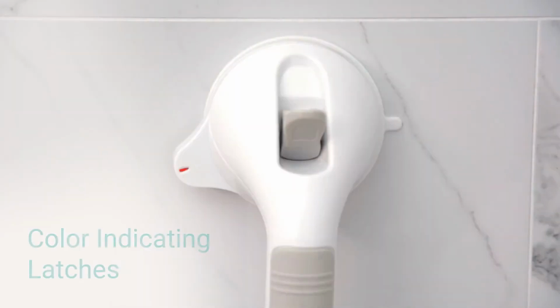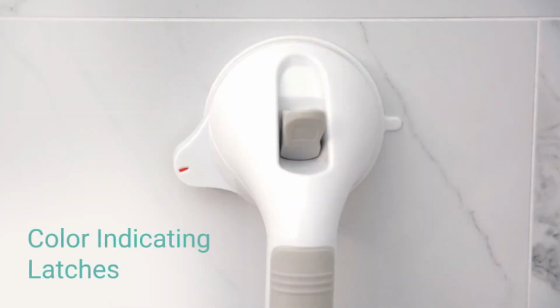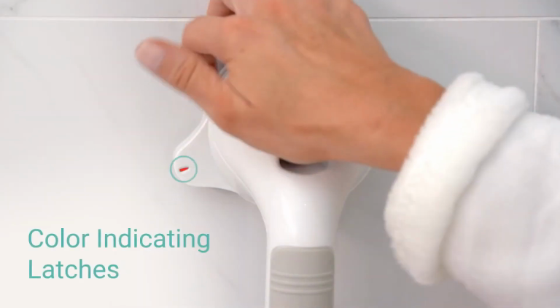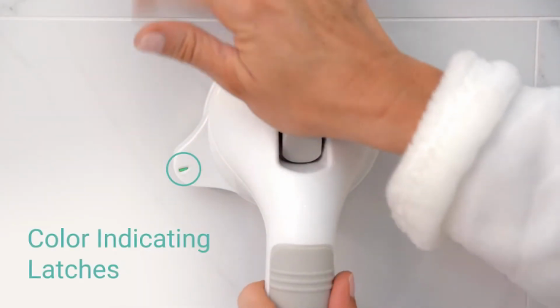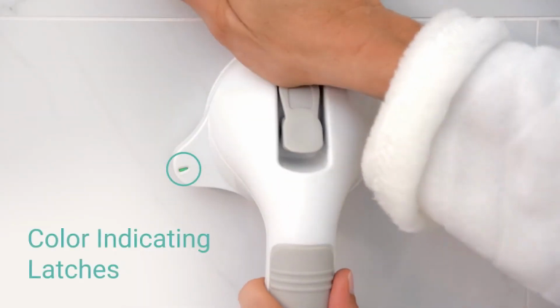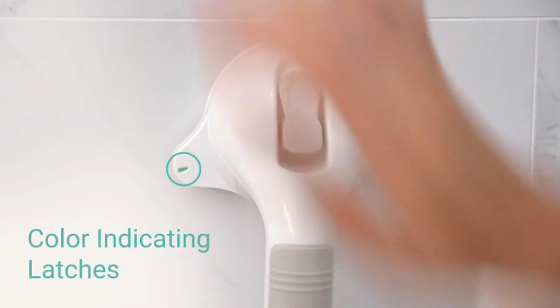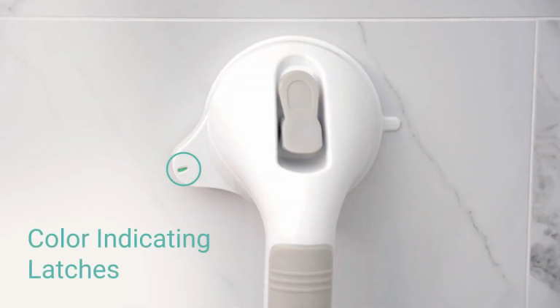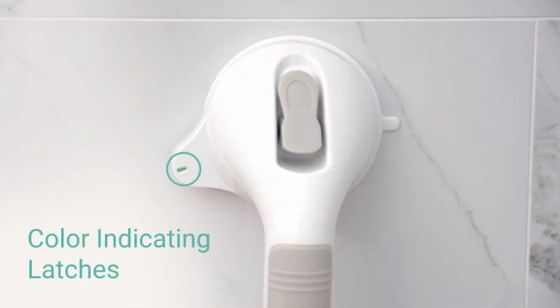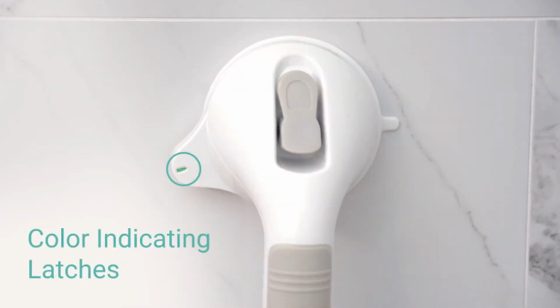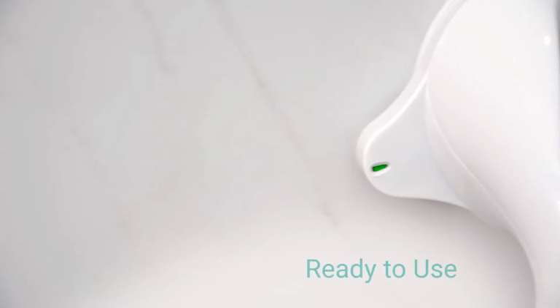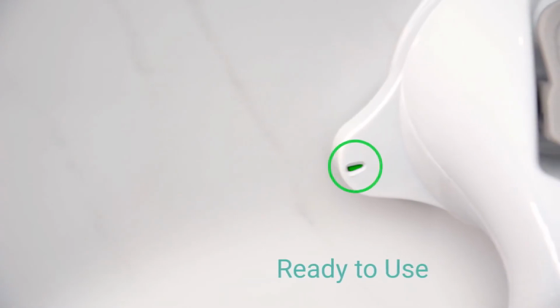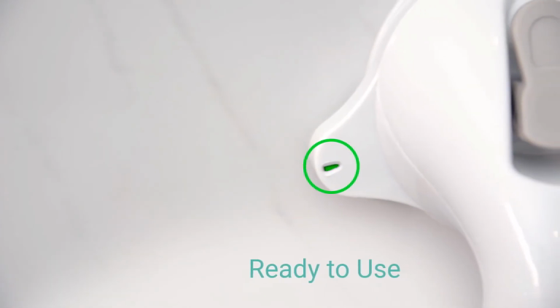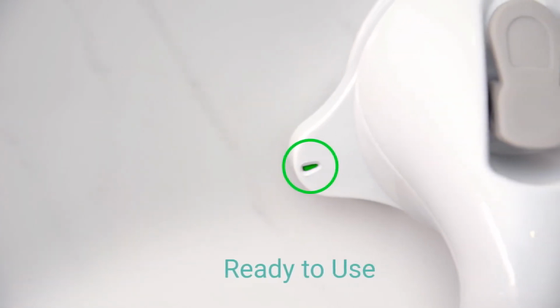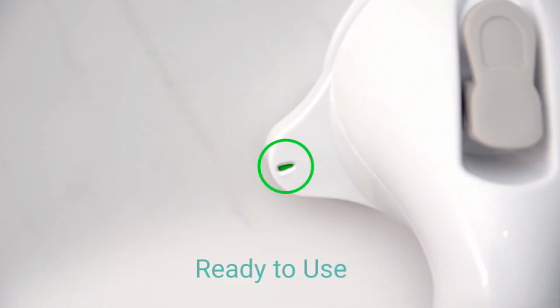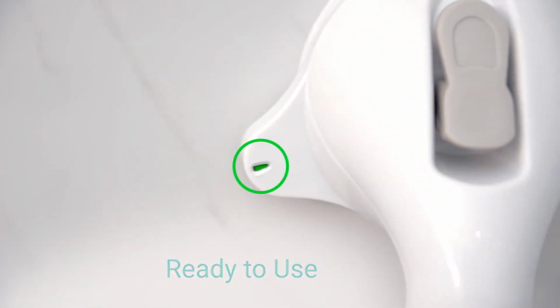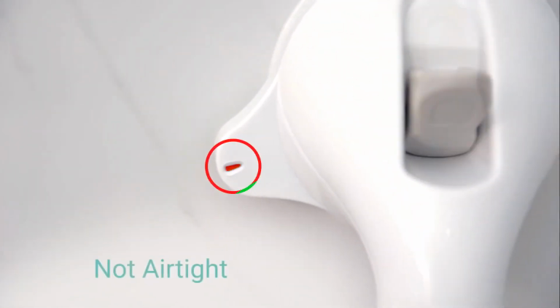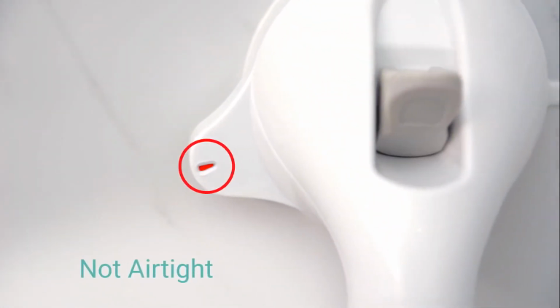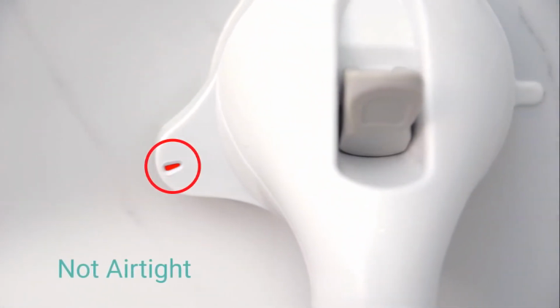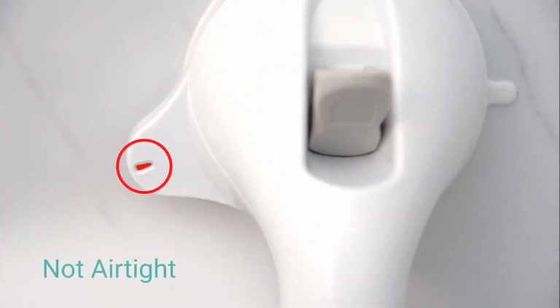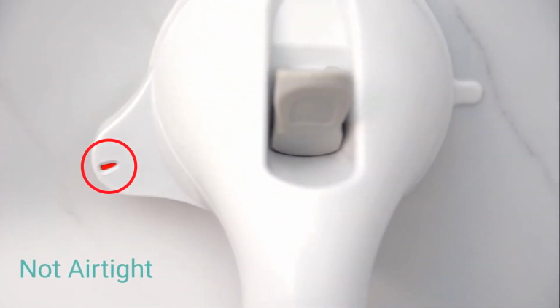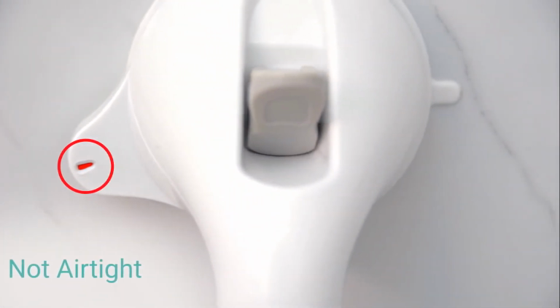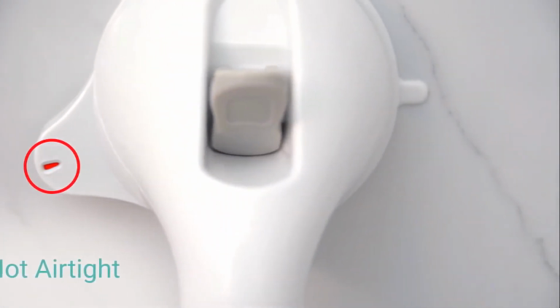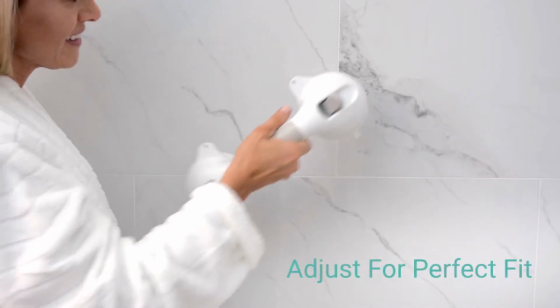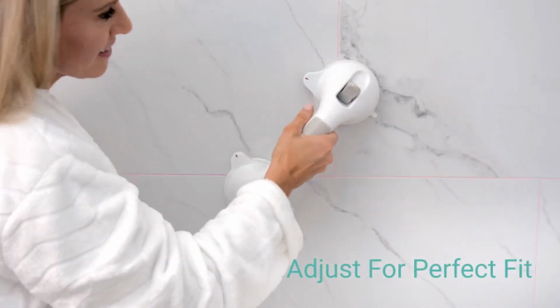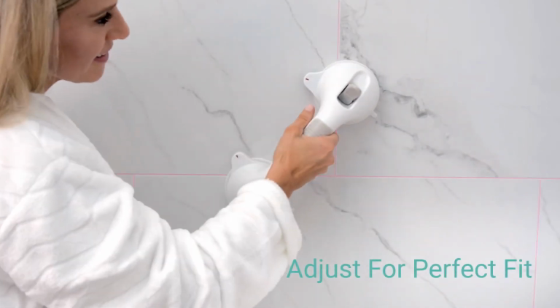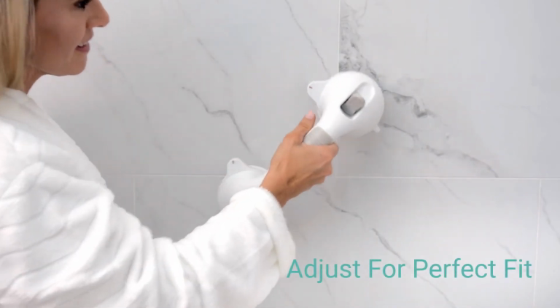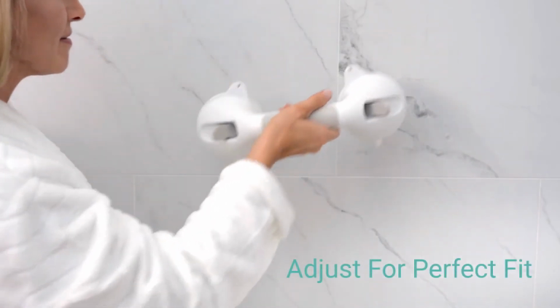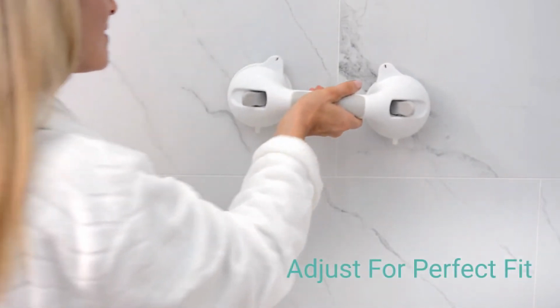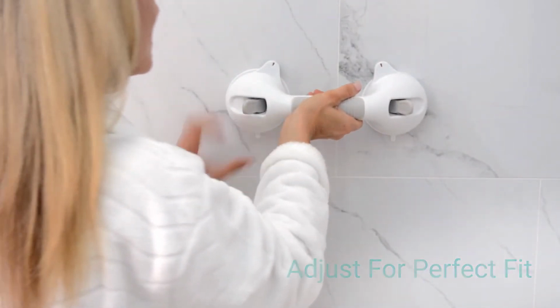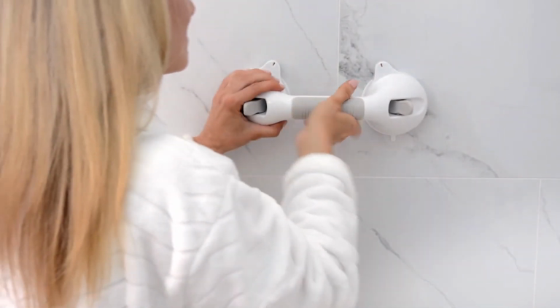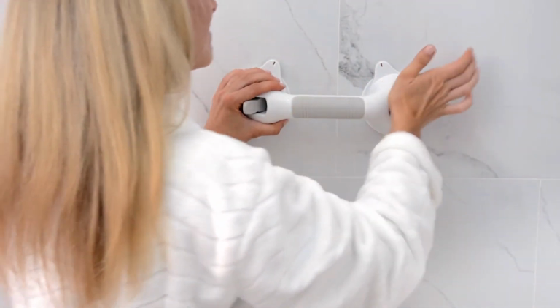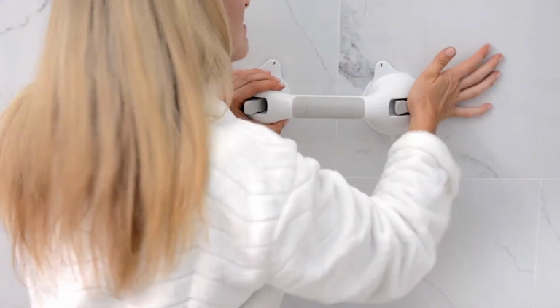Color indicating latches ensure safe and secure installation. A green display means the bar is ready to use and a red display means the seal is not airtight. Simply adjust the location or angle for the perfect fit on your bathroom or tub wall.